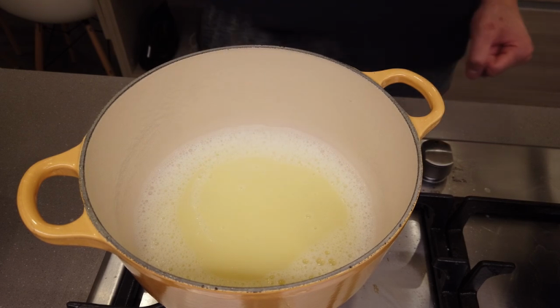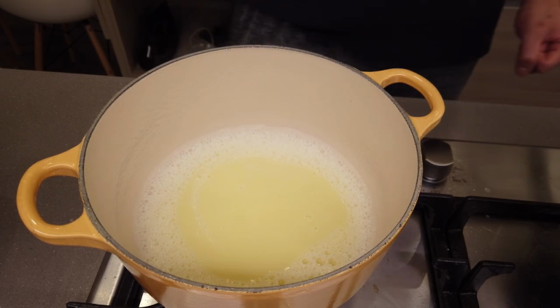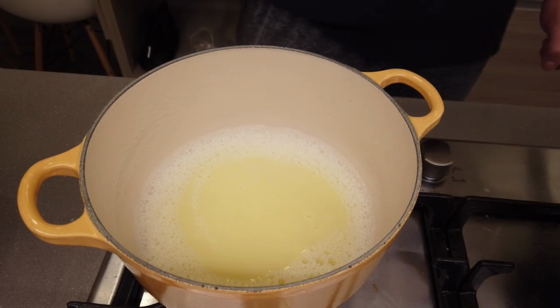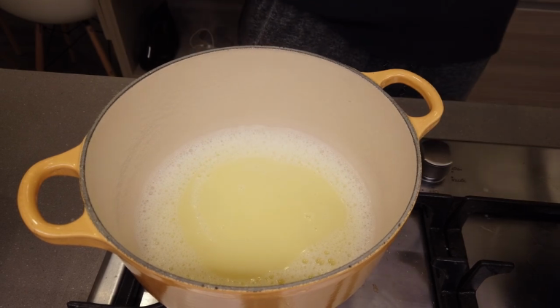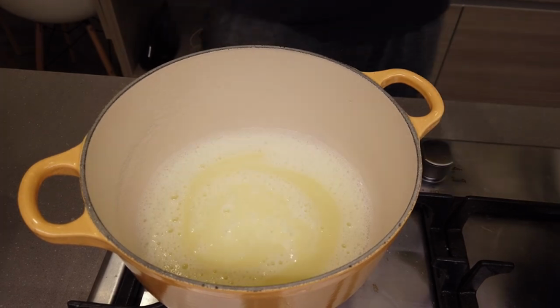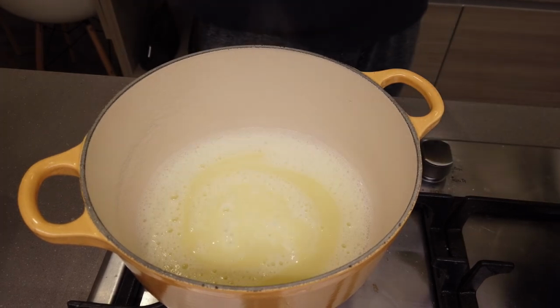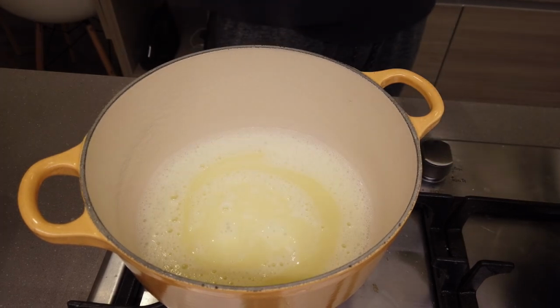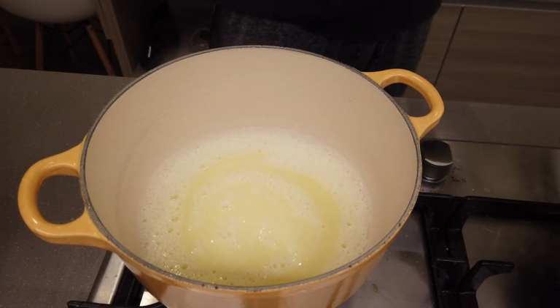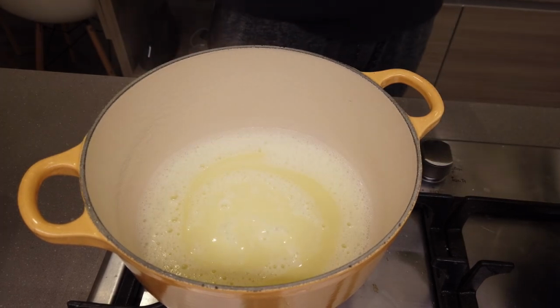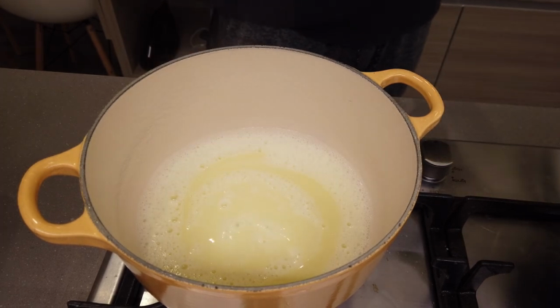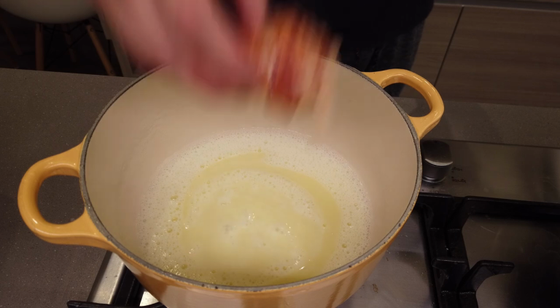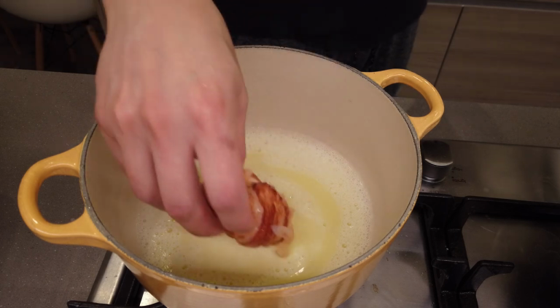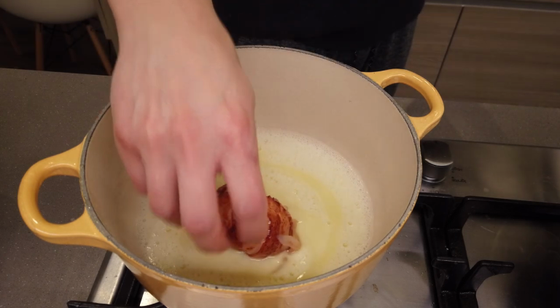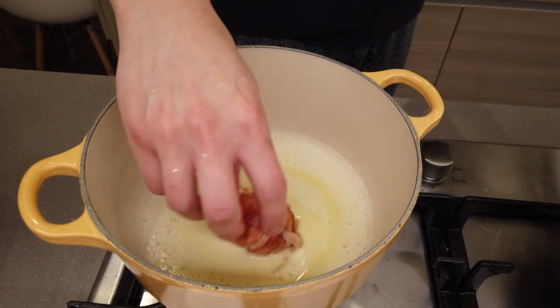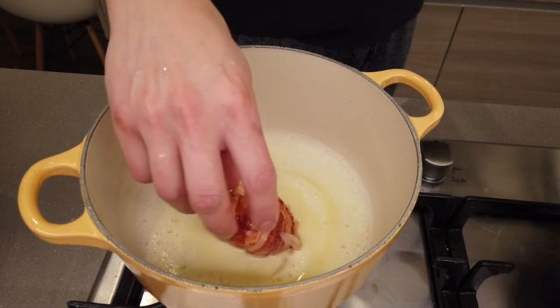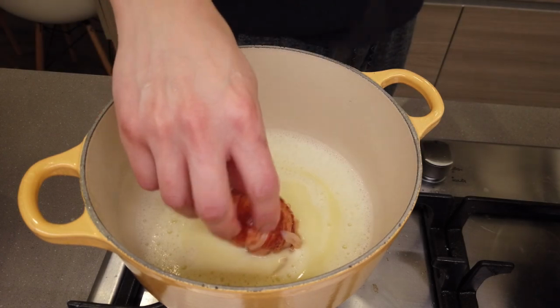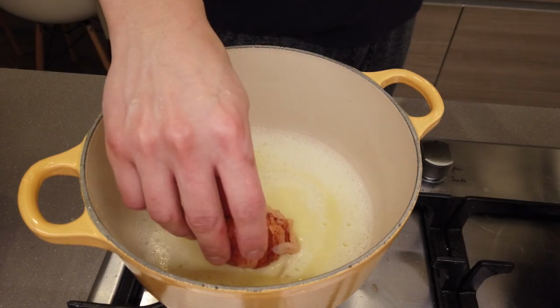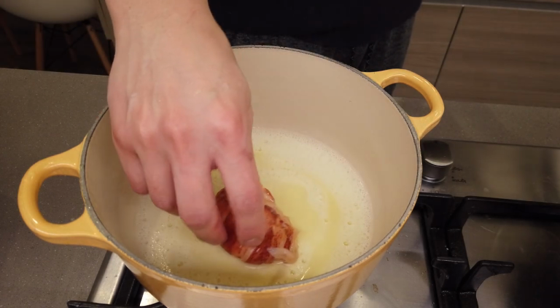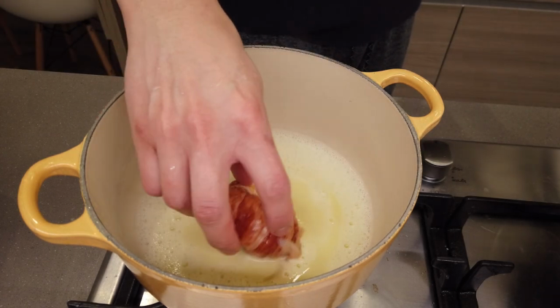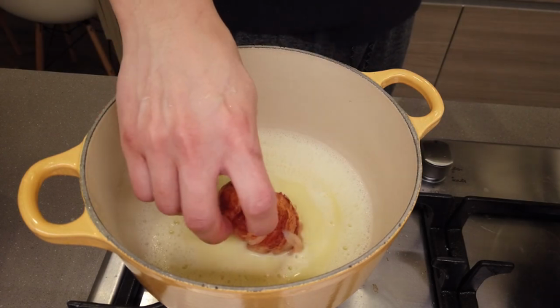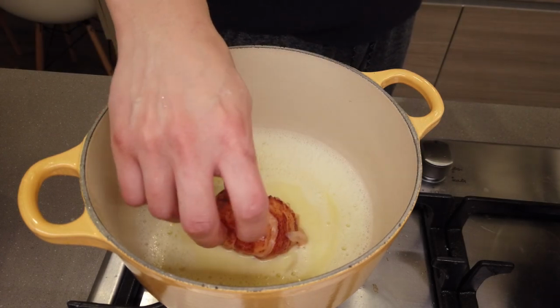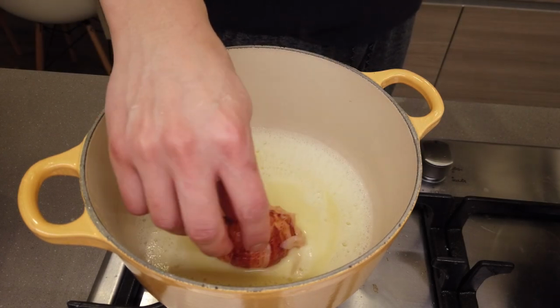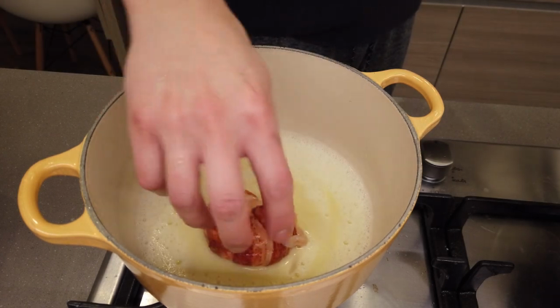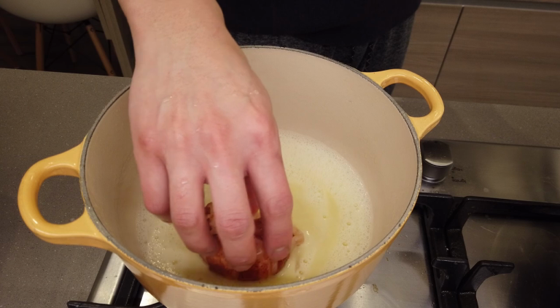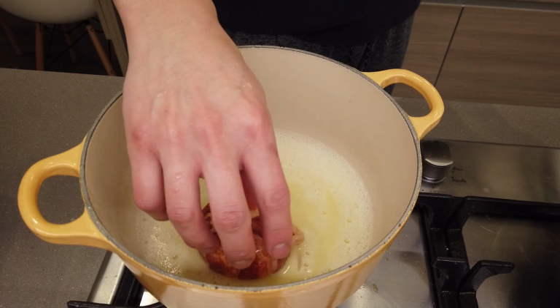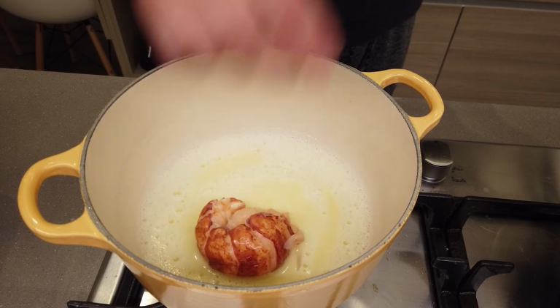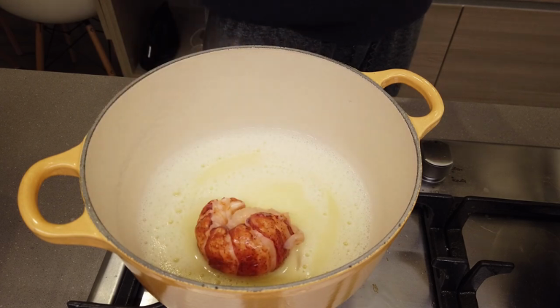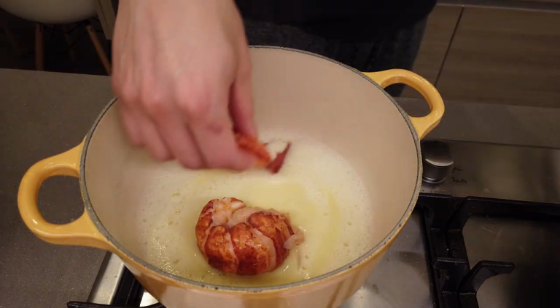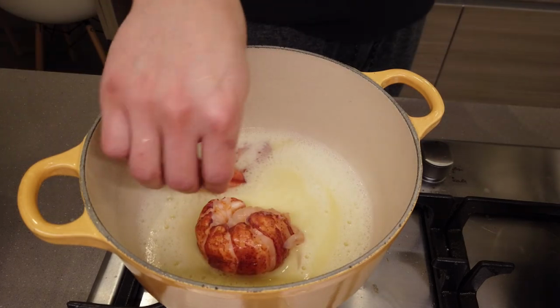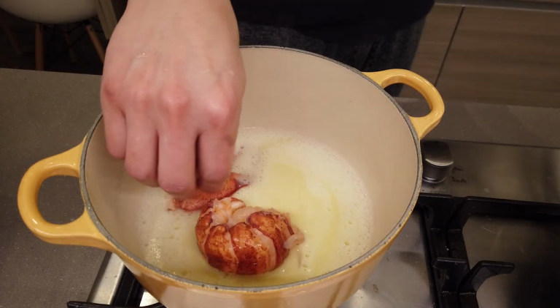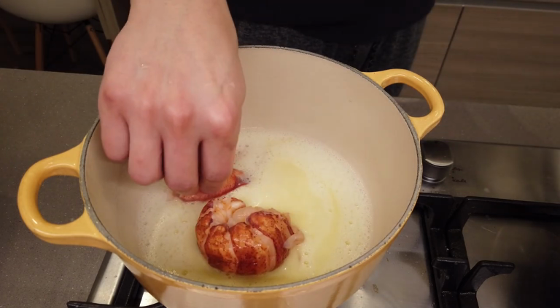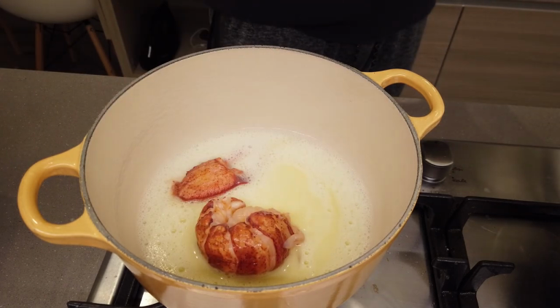And there you go — that is the texture you're looking for. Get it on a super low simmer, add your lobster tail first, and just let it gently poach in that liquid. Then your claws.